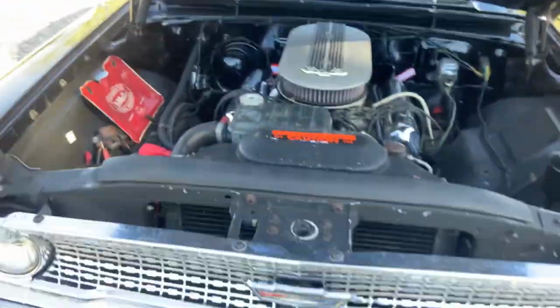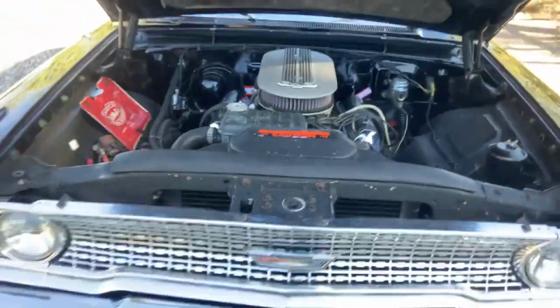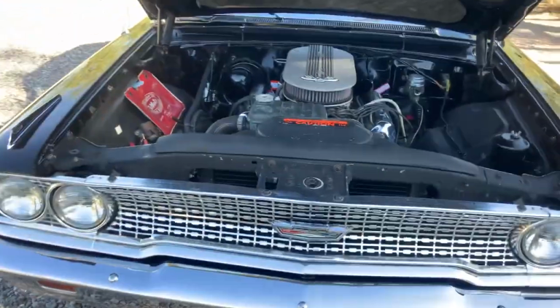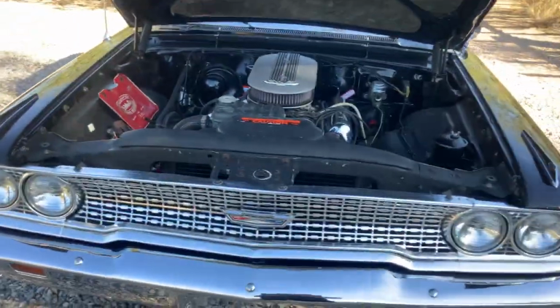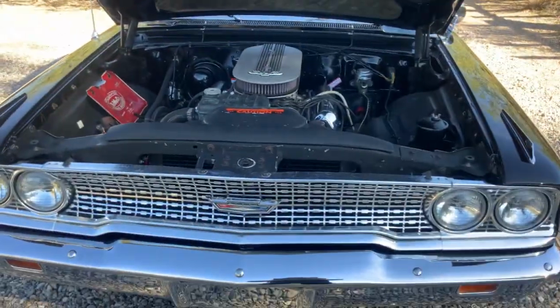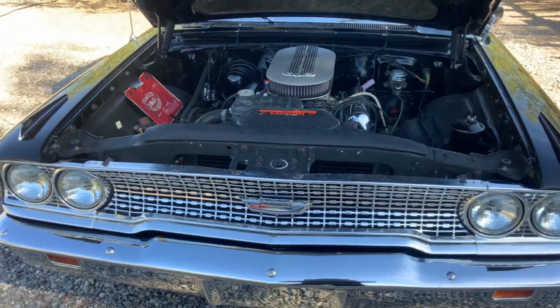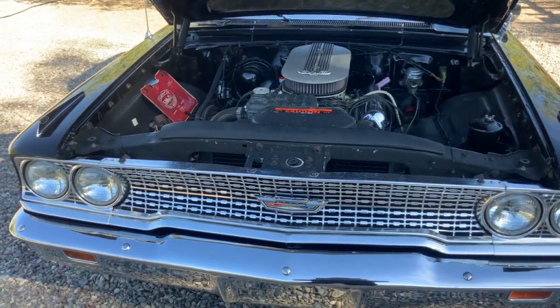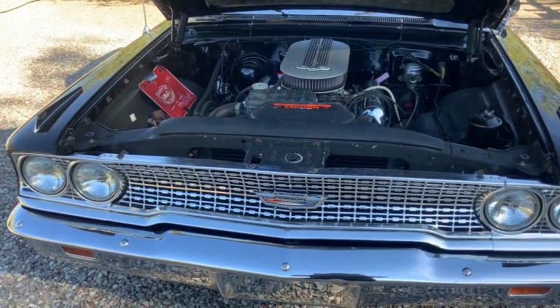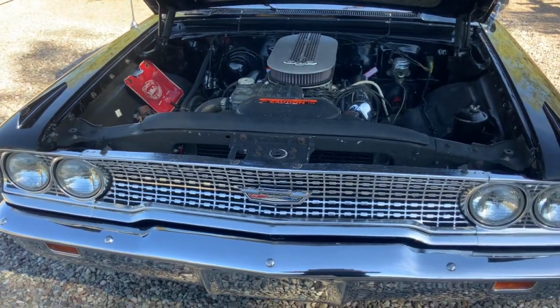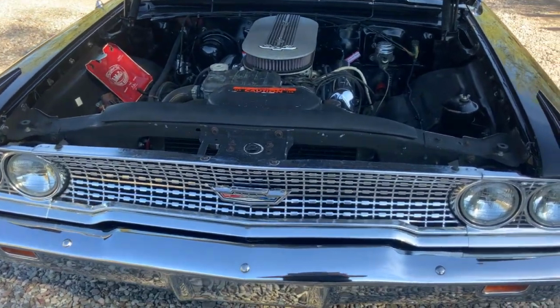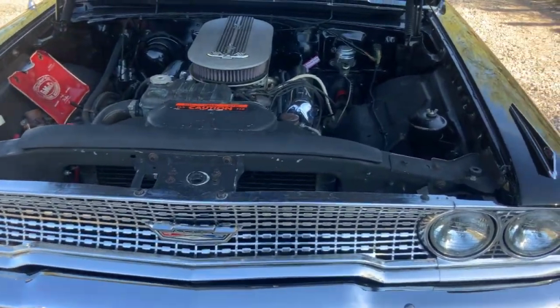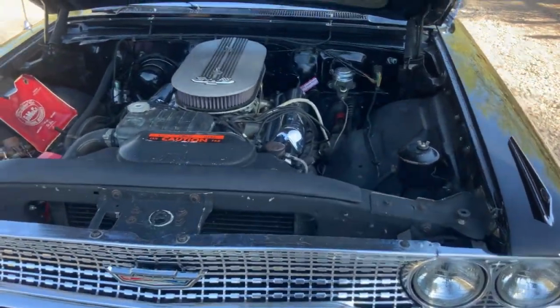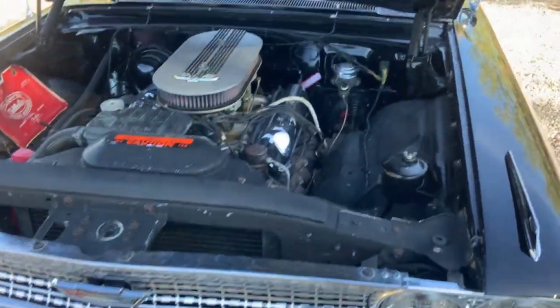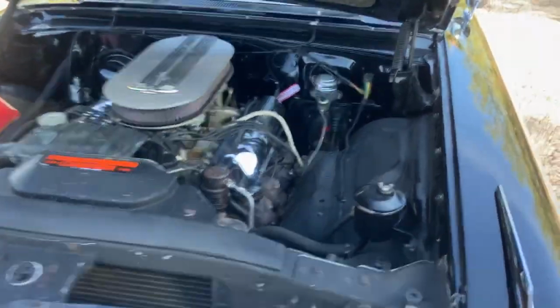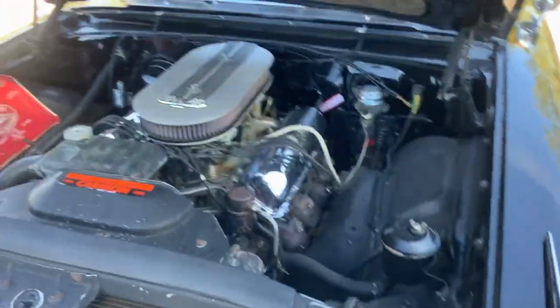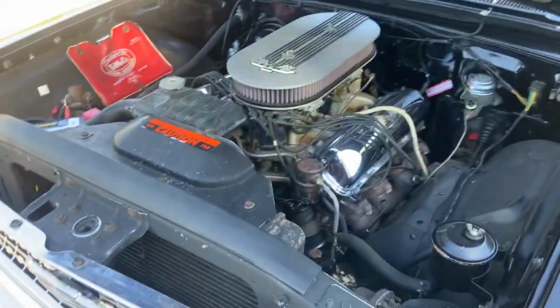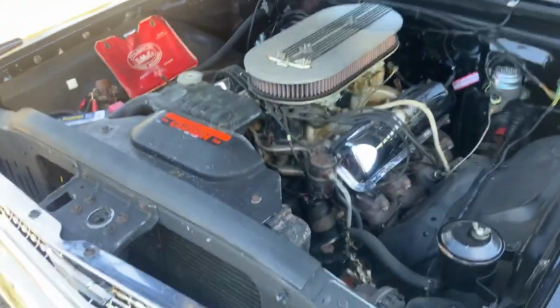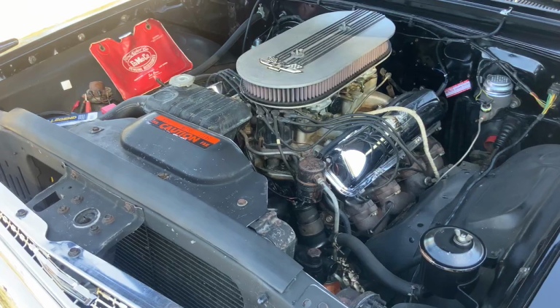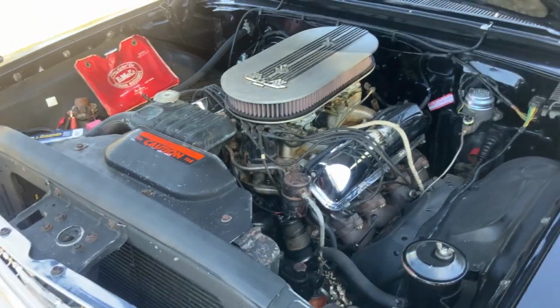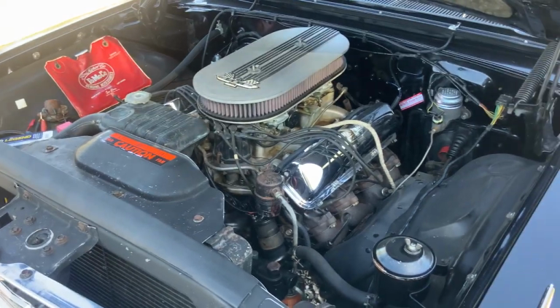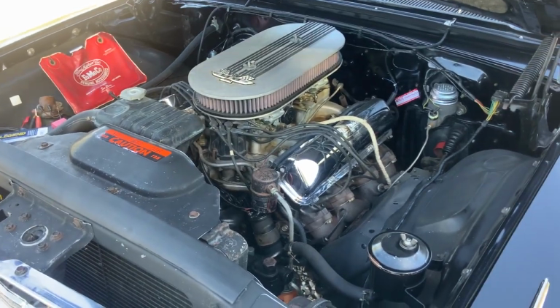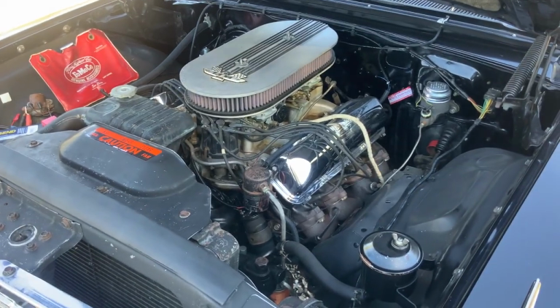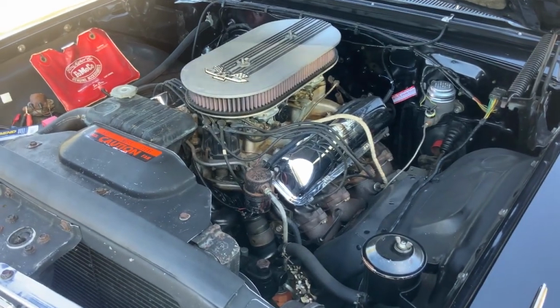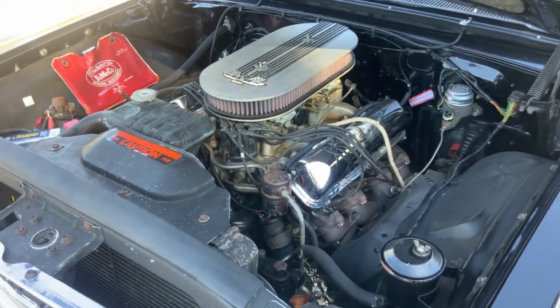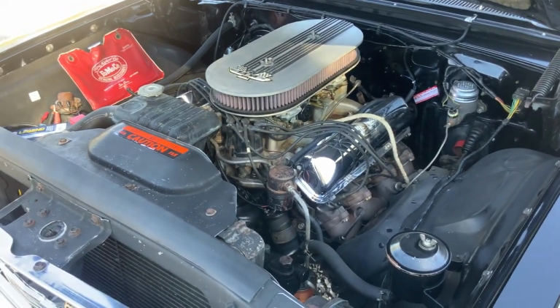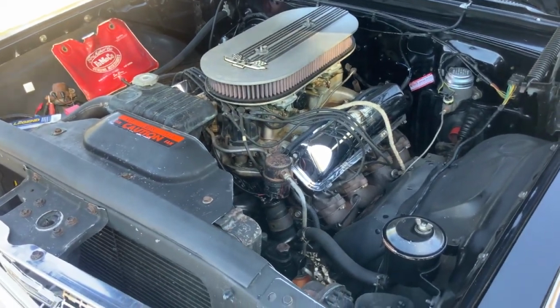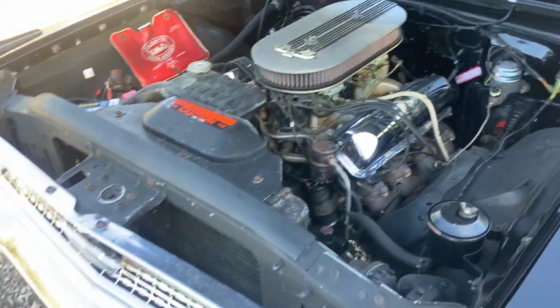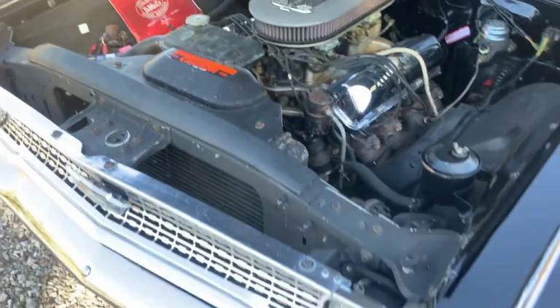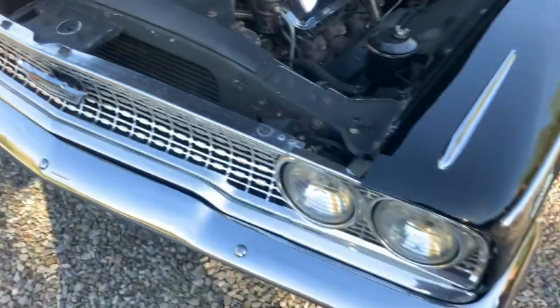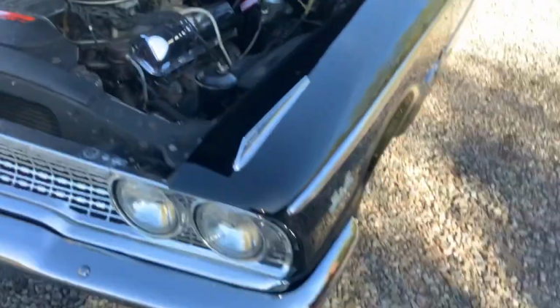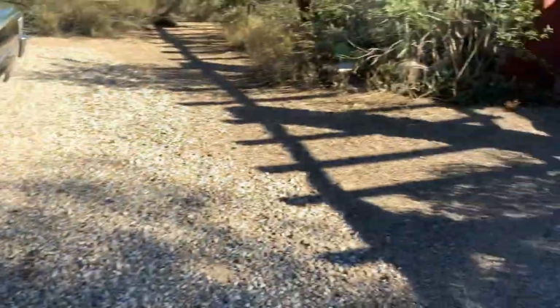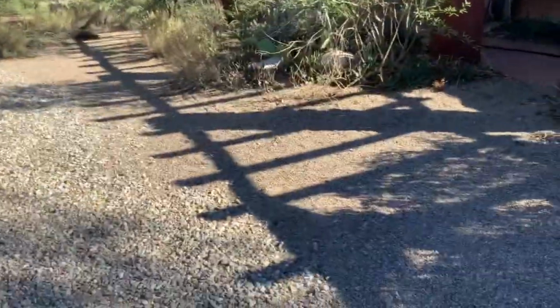It's a 63 and a half Galaxy 500 R-Code 427 car. So 425 horse, dual four barrels, center oiler engine.